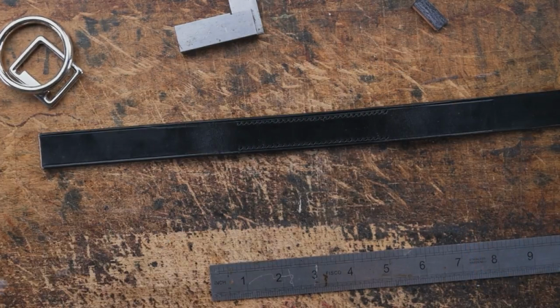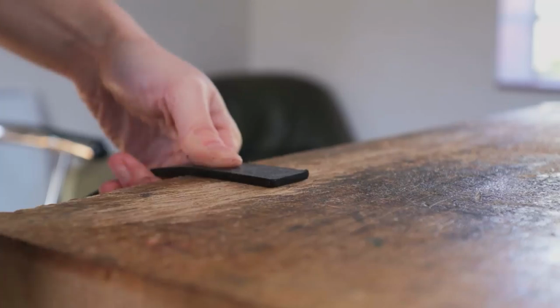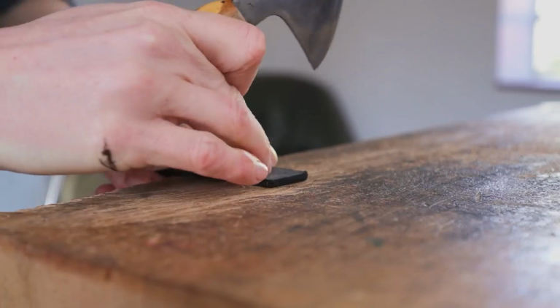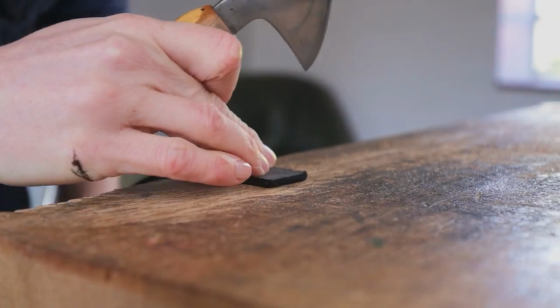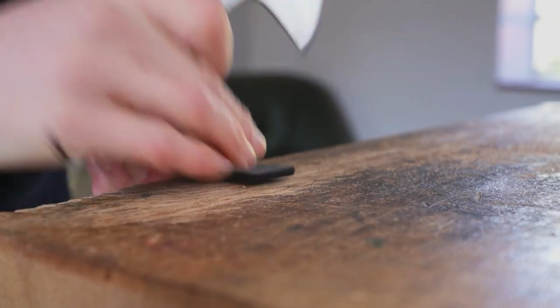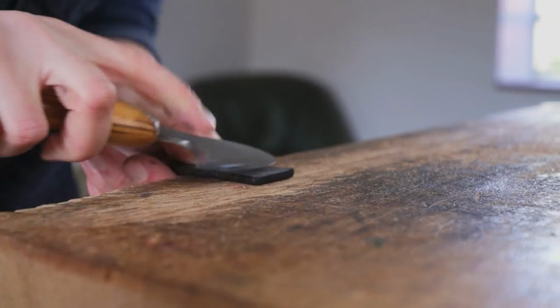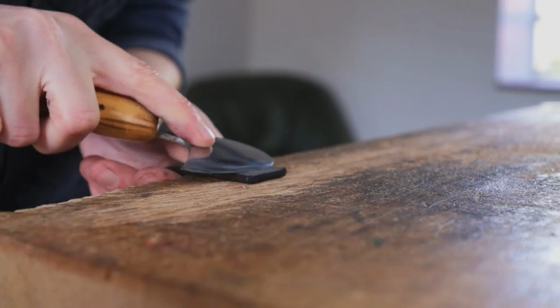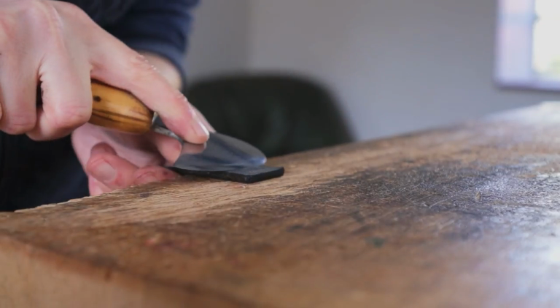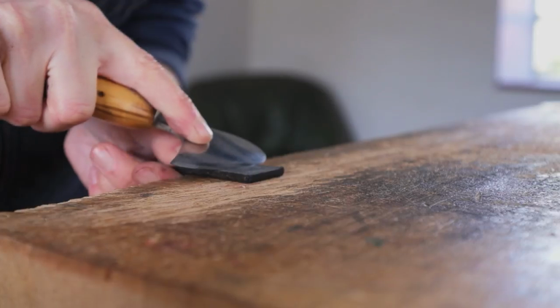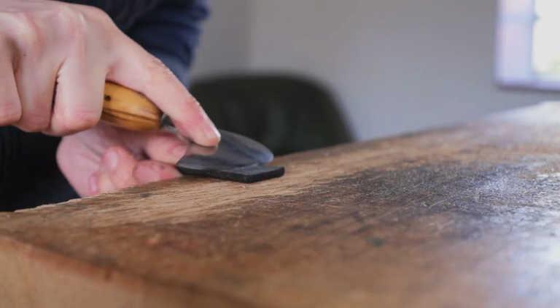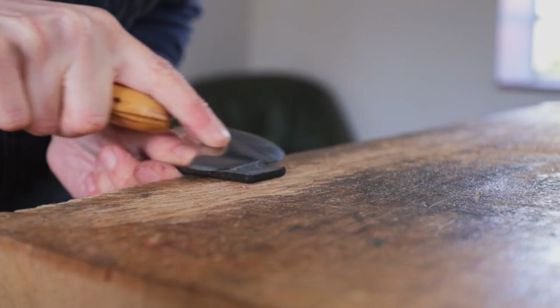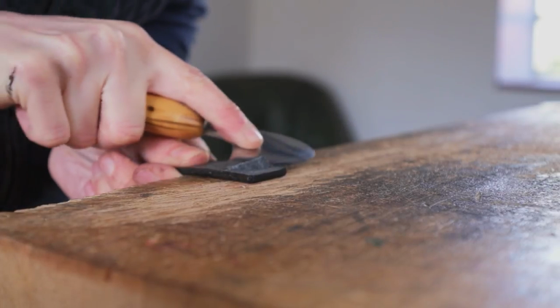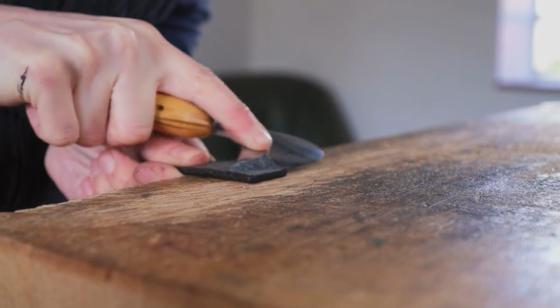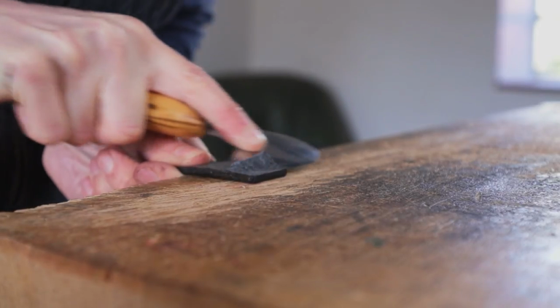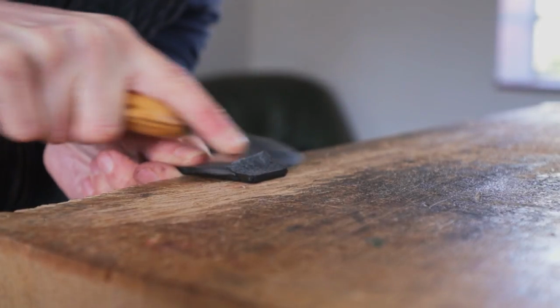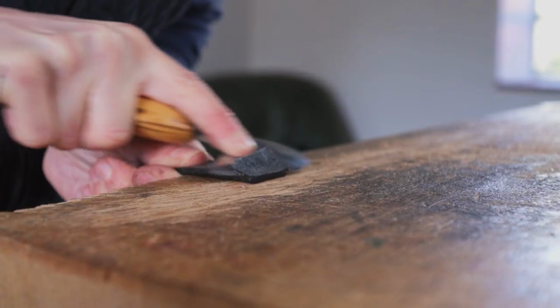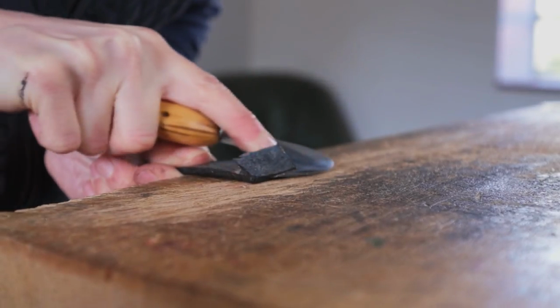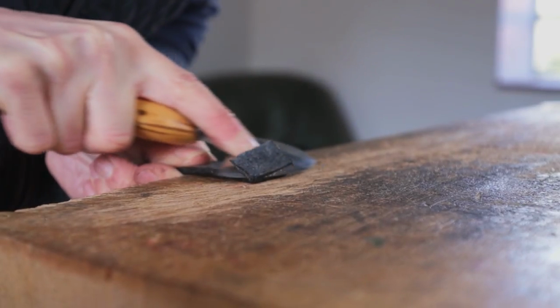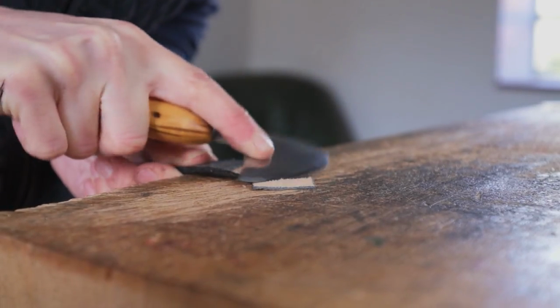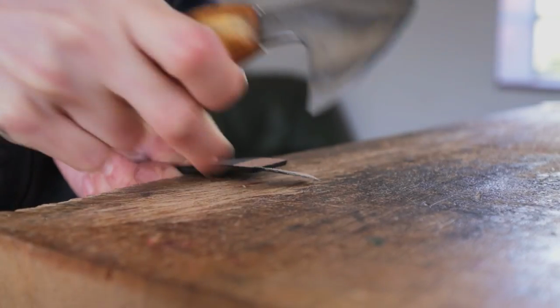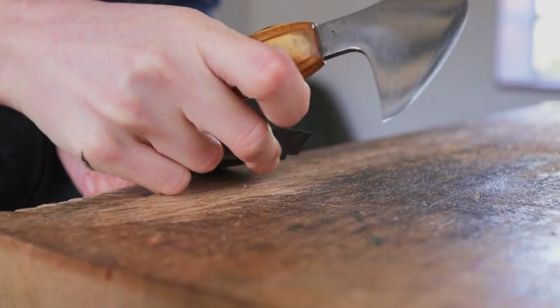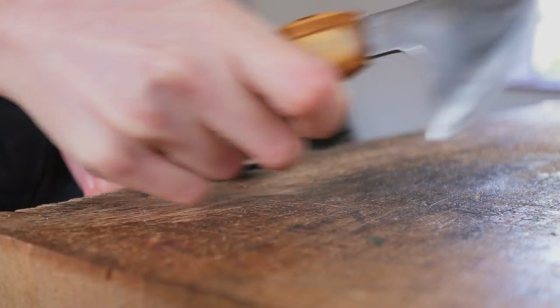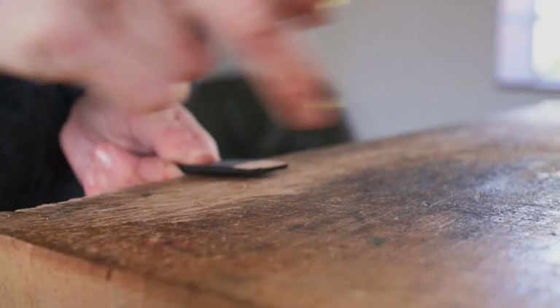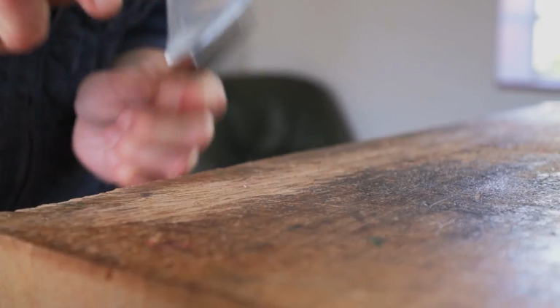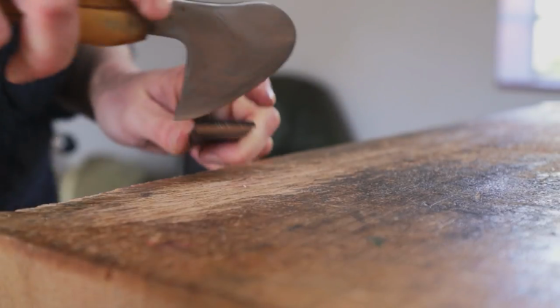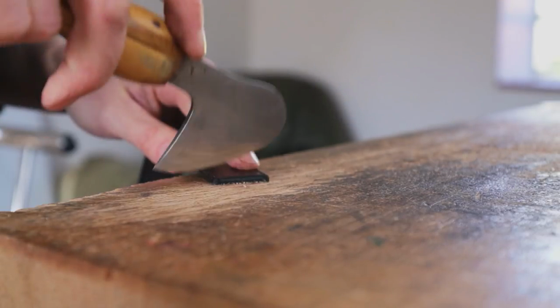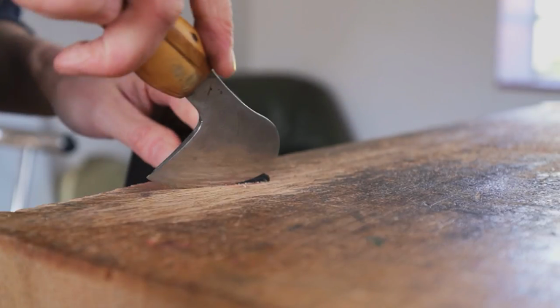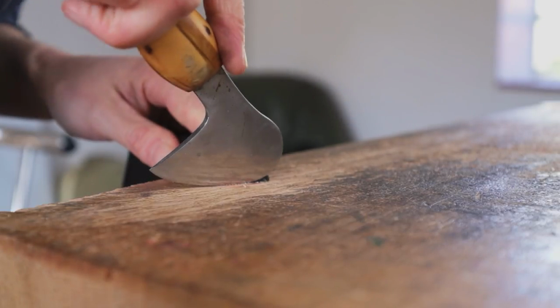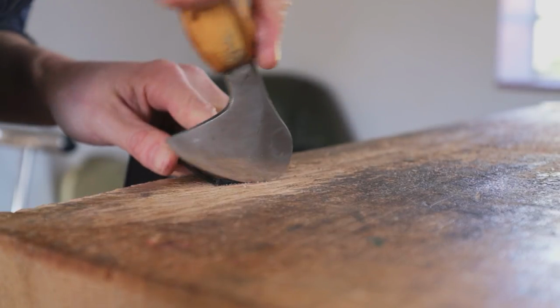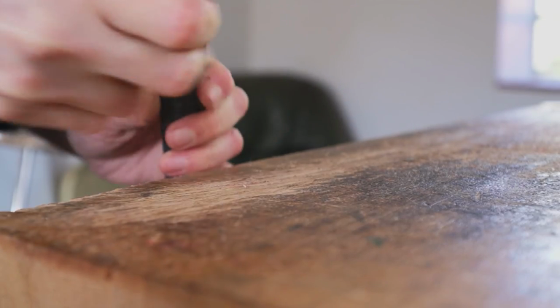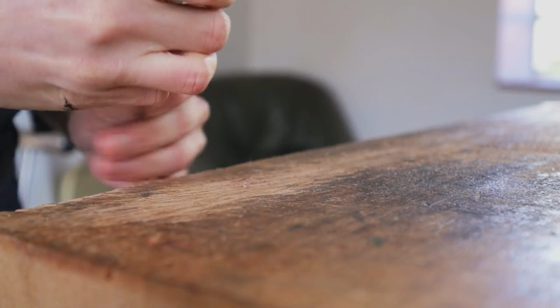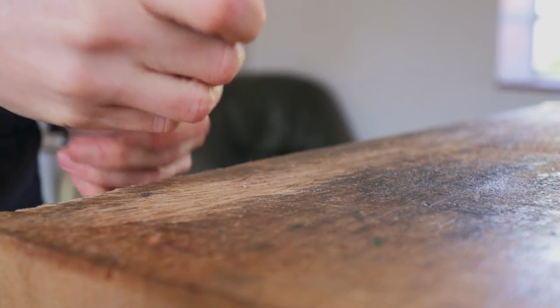So once we've got both our jowls stitch marked we can then skive the very end — we're going to skive the last five eighths to three quarters of an inch down to half thickness — and then just trim any fluffy bits.